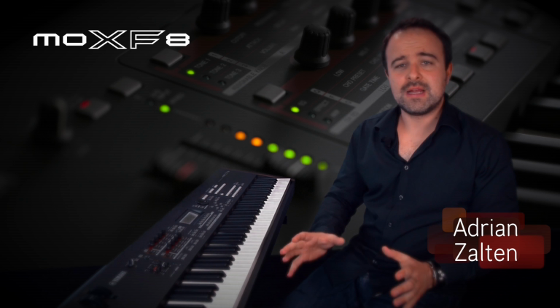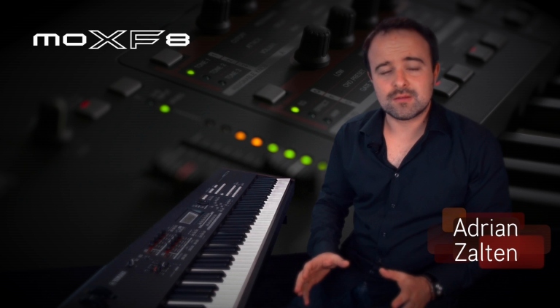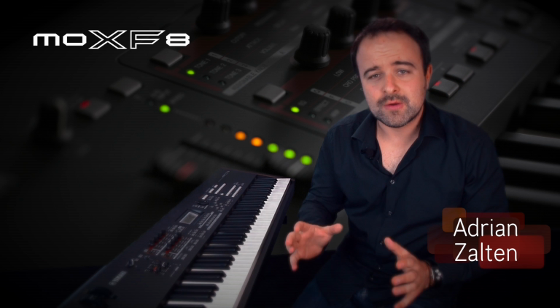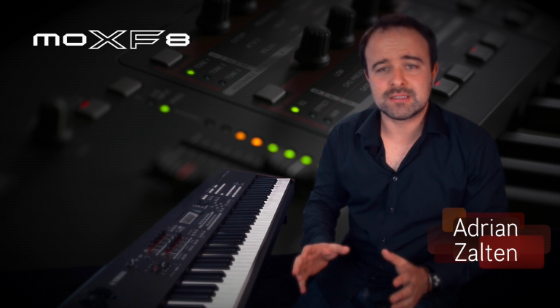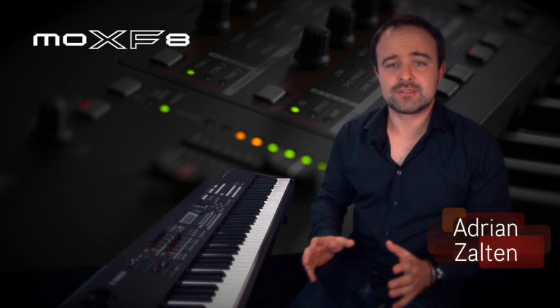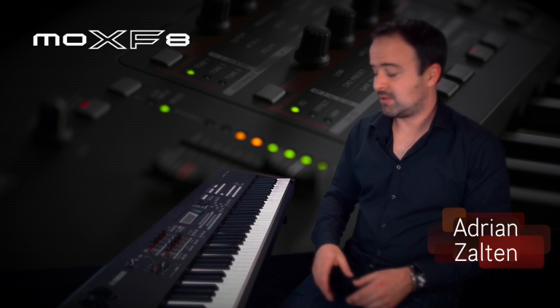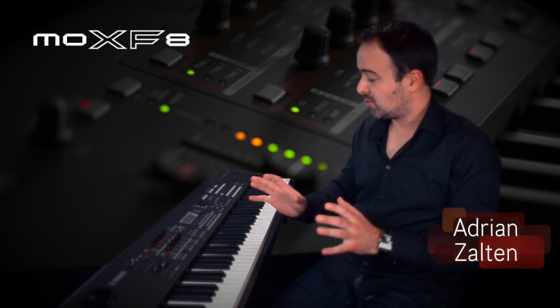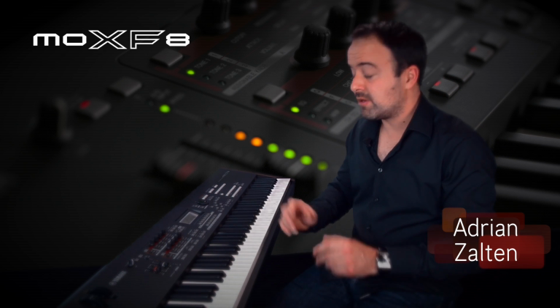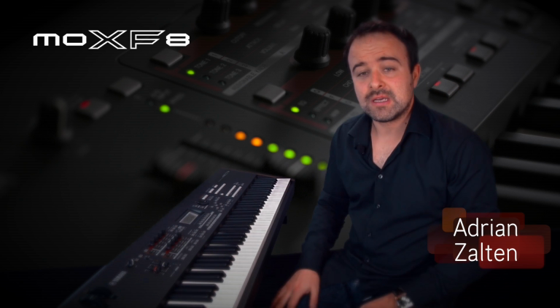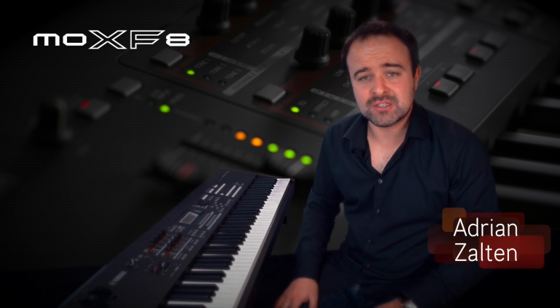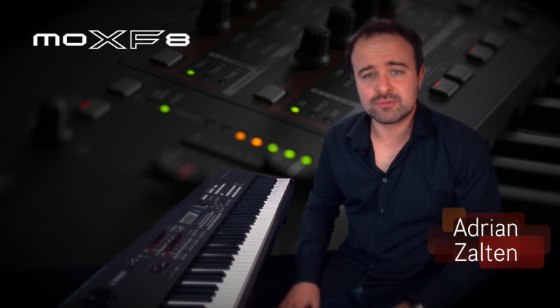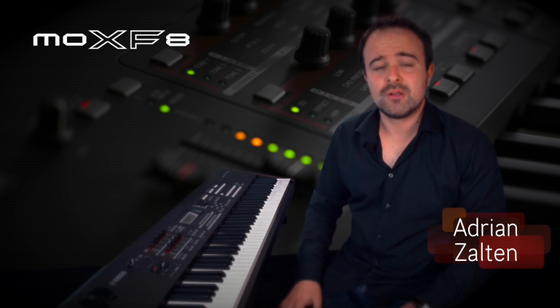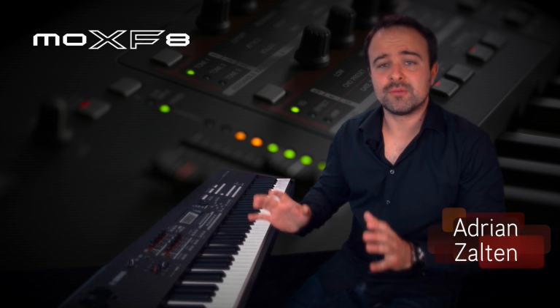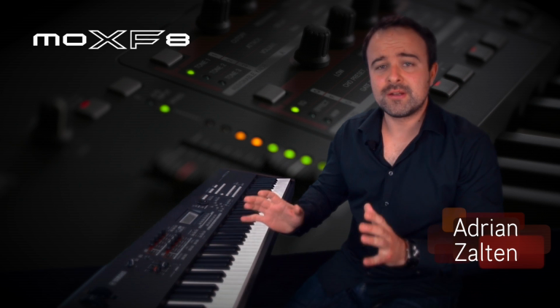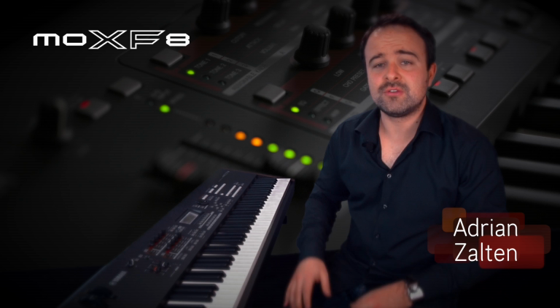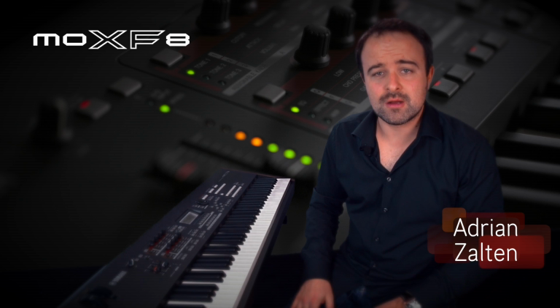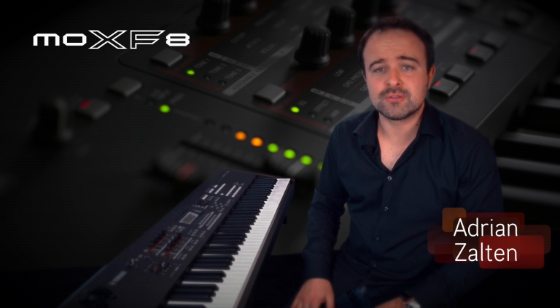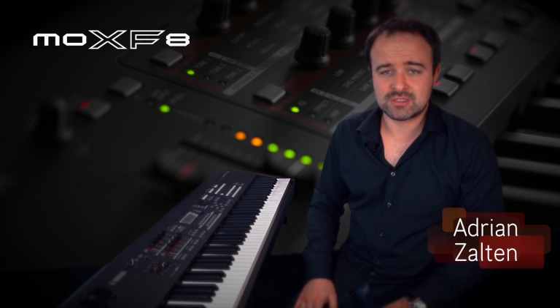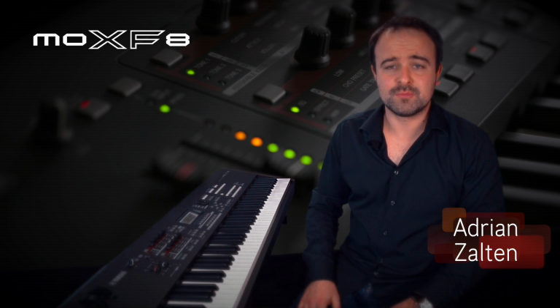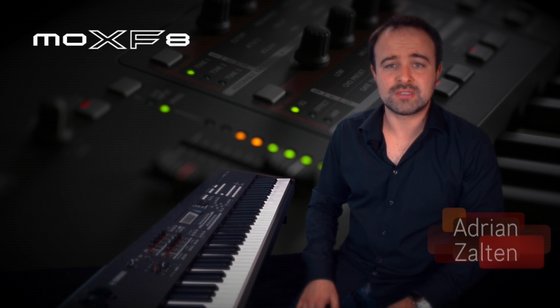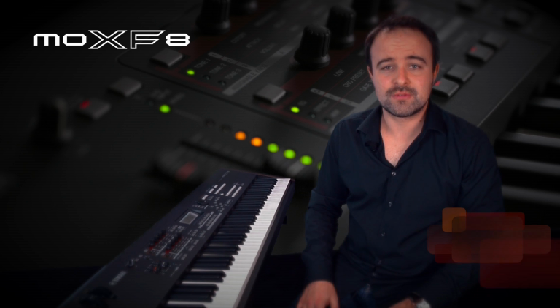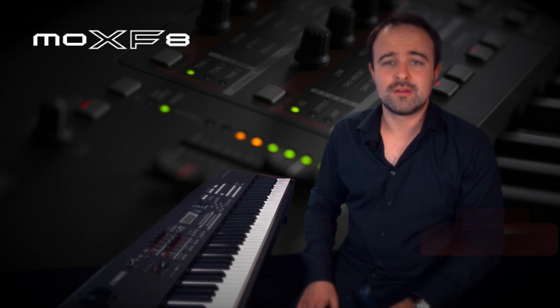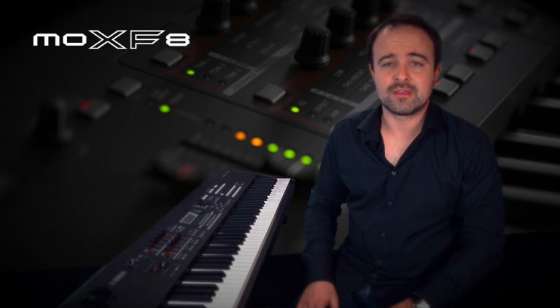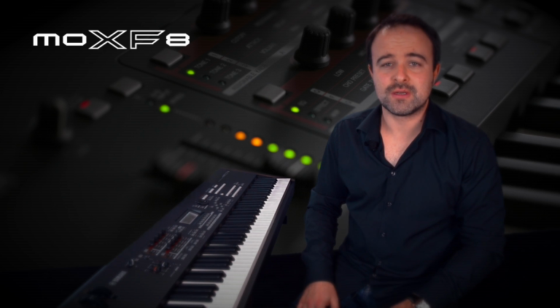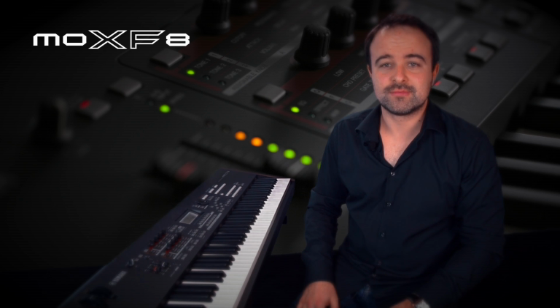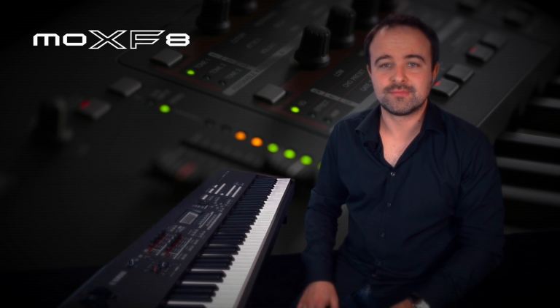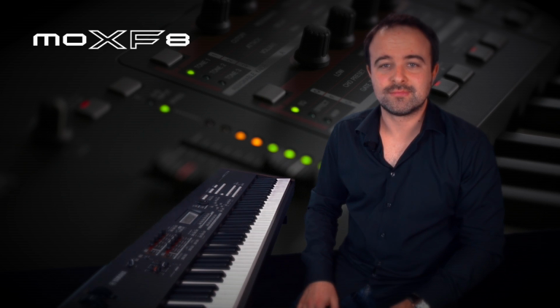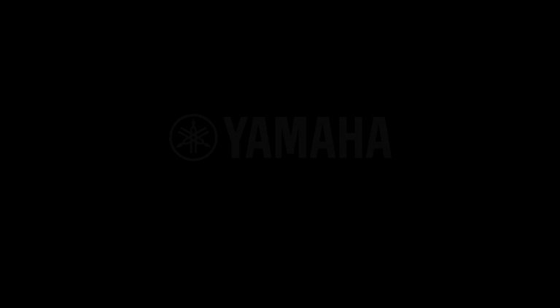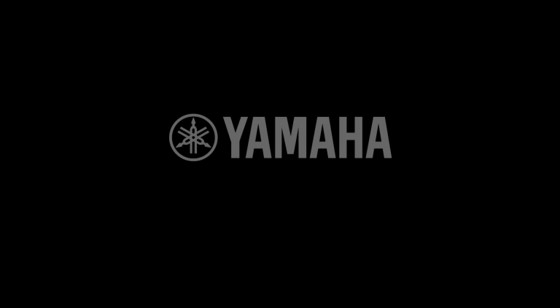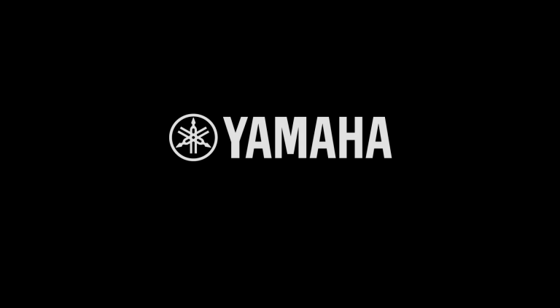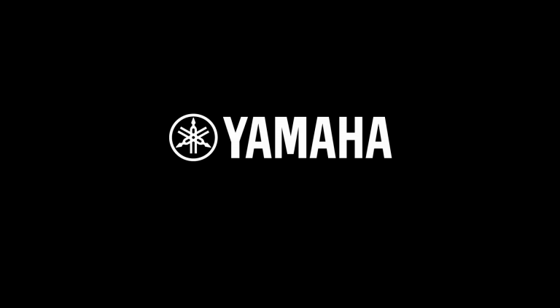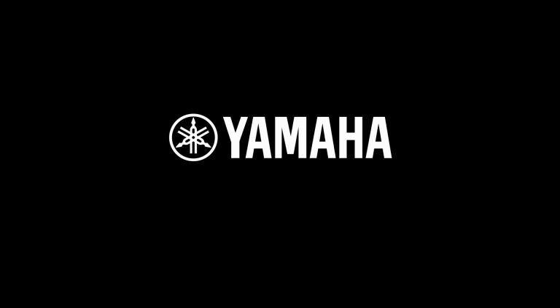That's how easy it is to work in pattern mode on the brand new Yamaha Synthesizer MOX-F. Thank you very much.